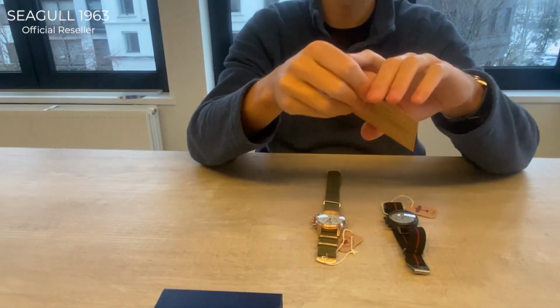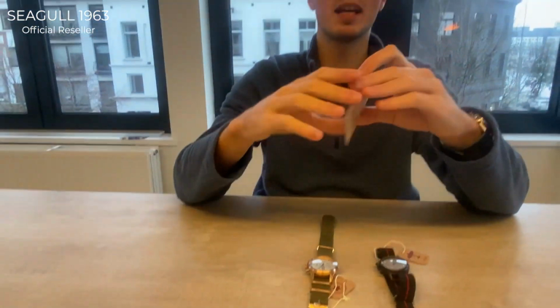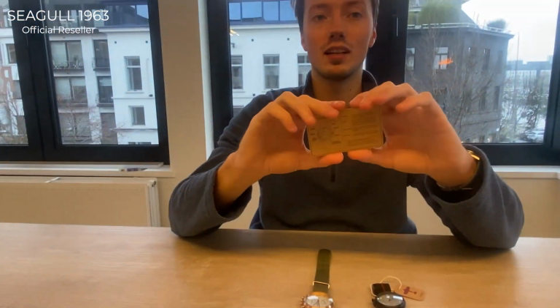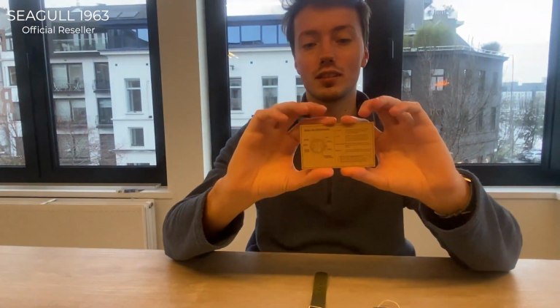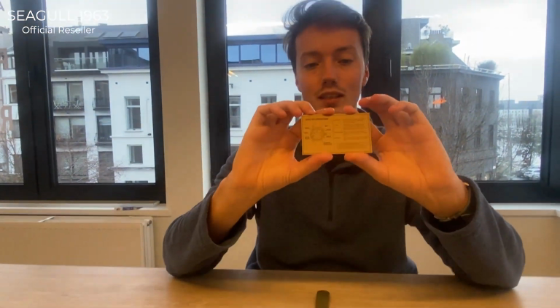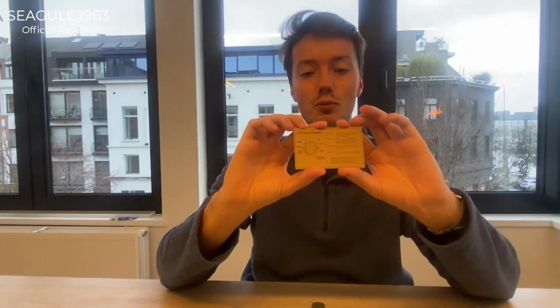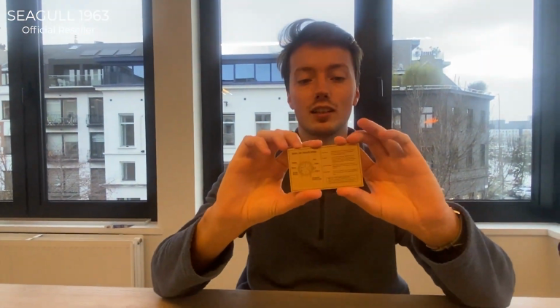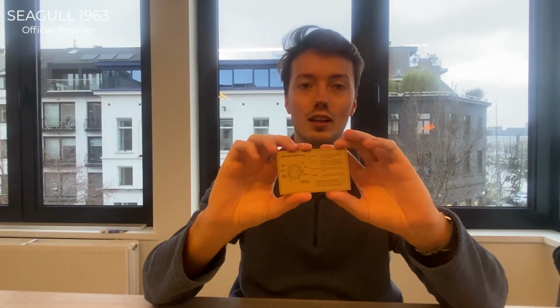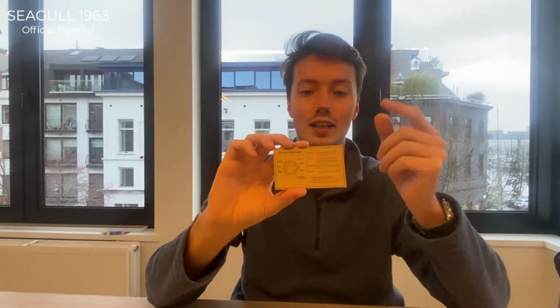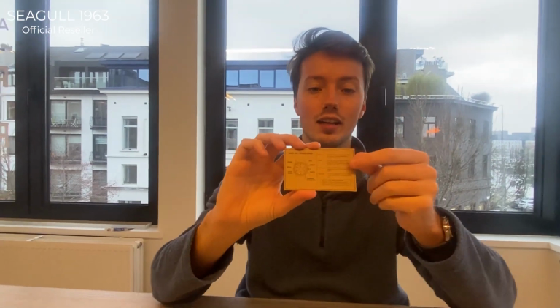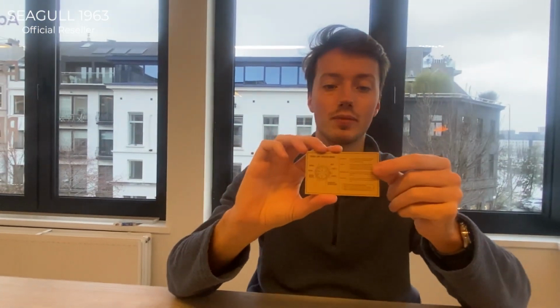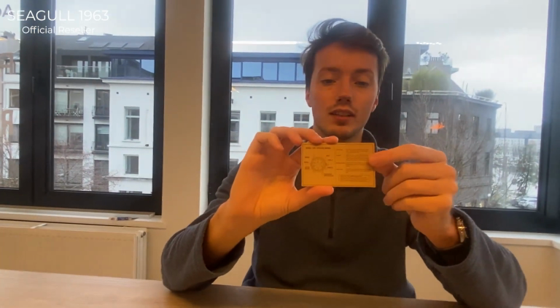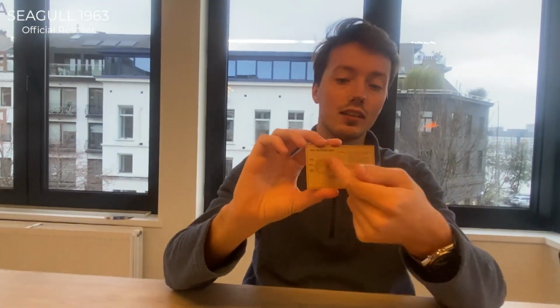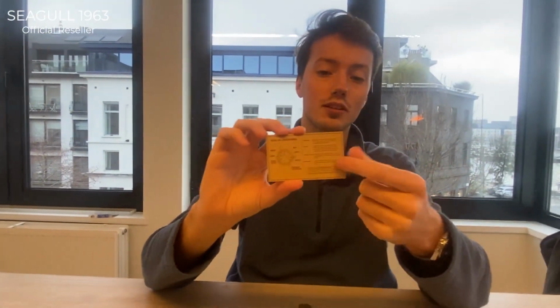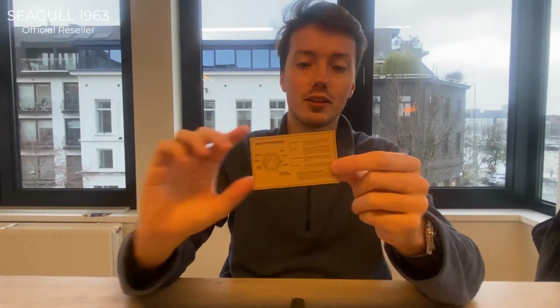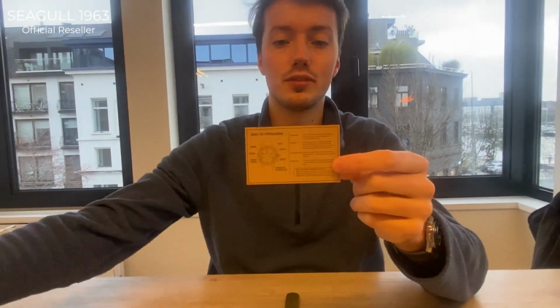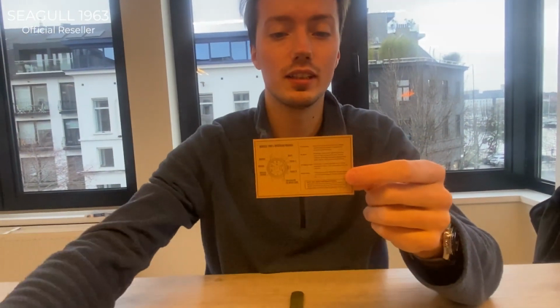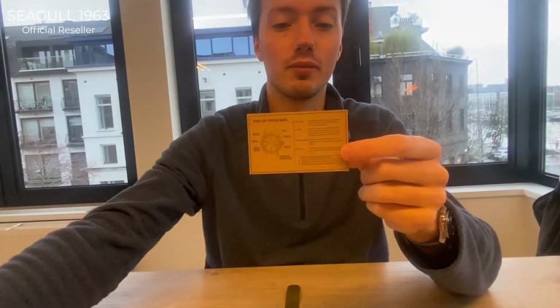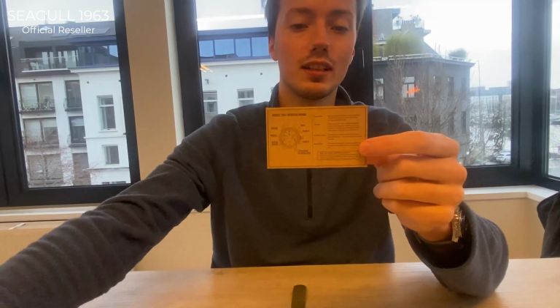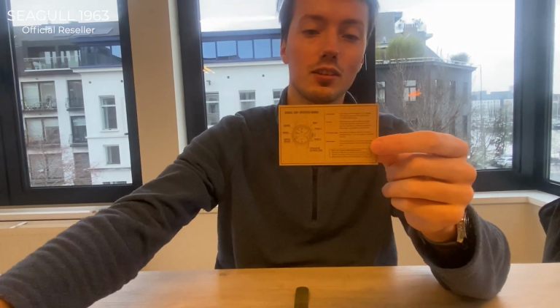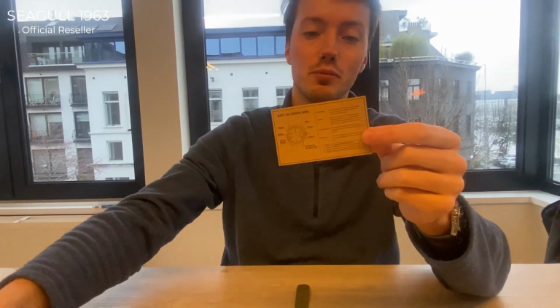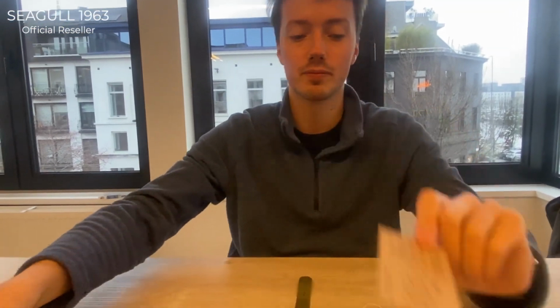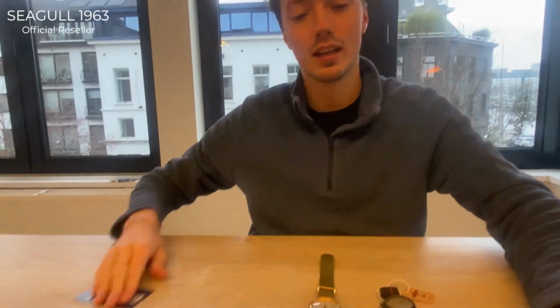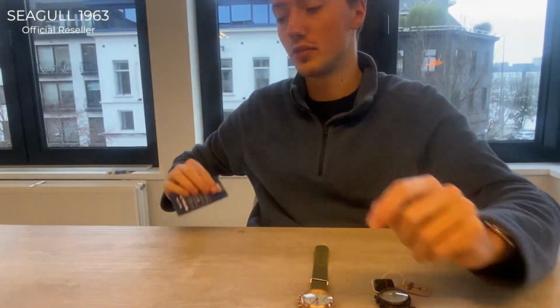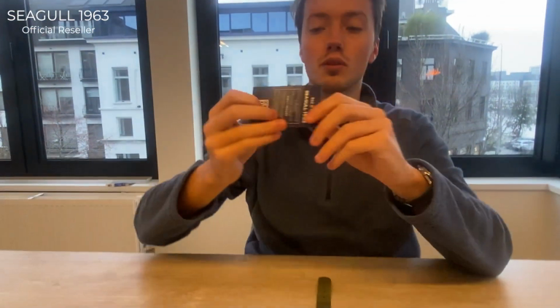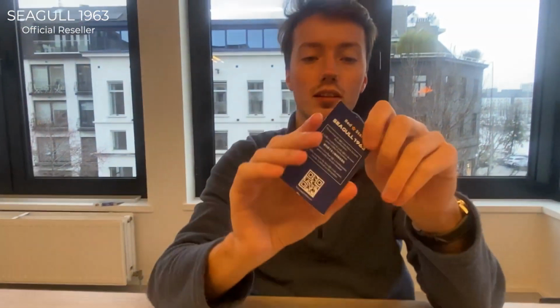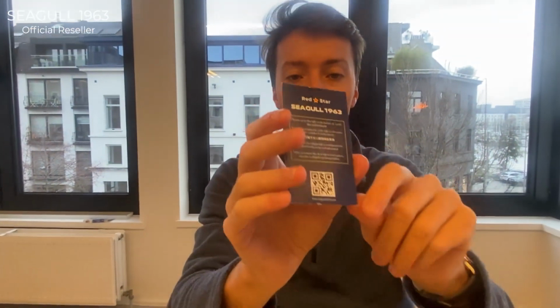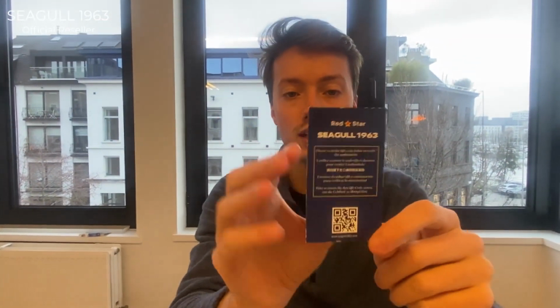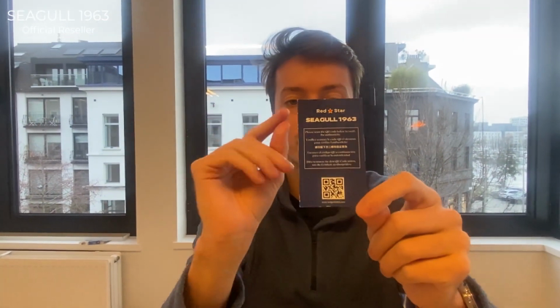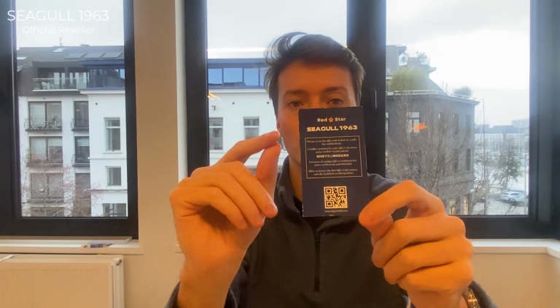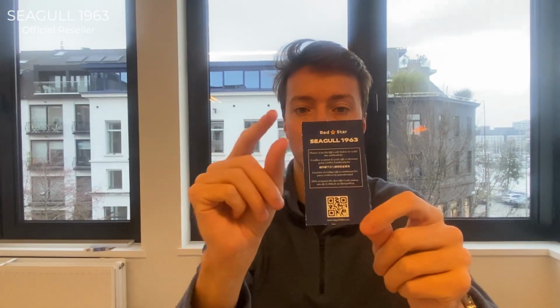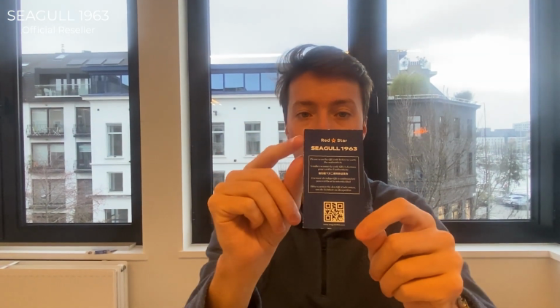The thin case design fits in line with the era when the Seagull 1963 watch was originally made. Inside both the black edition and bronze edition cases, you'll find a warranty card and an instruction manual for the Seagull SD1901 movement.